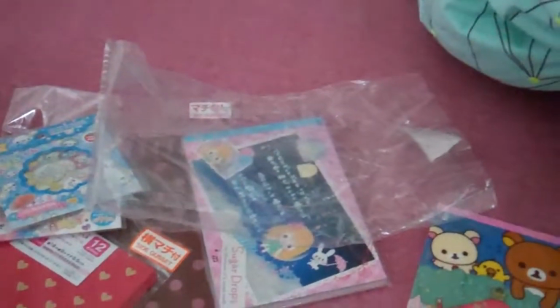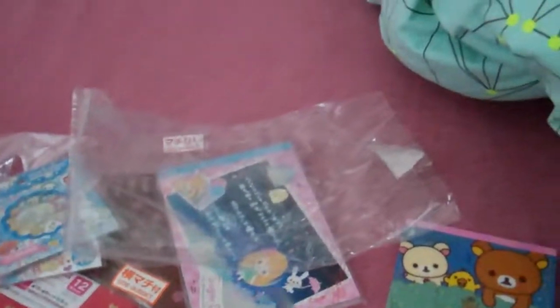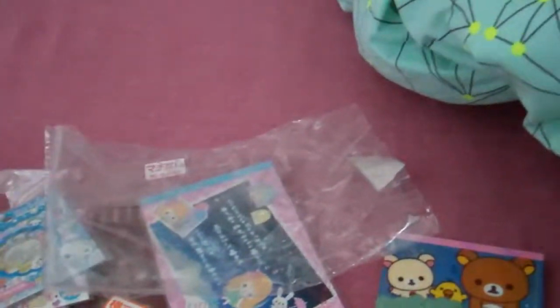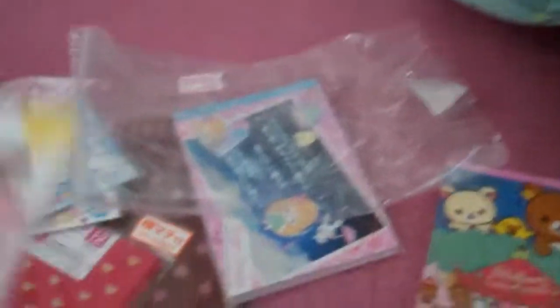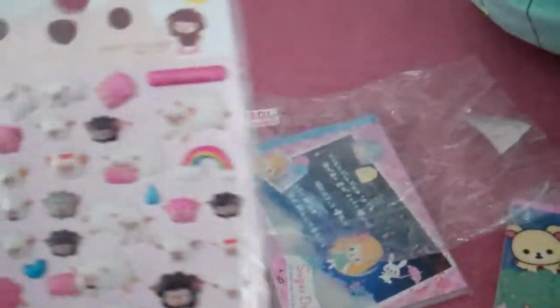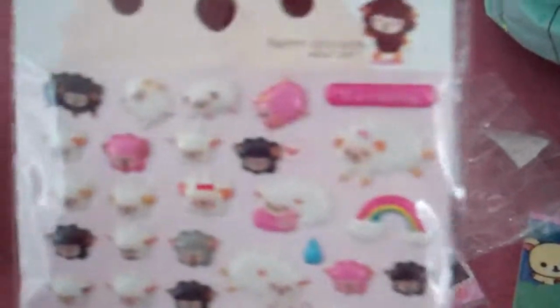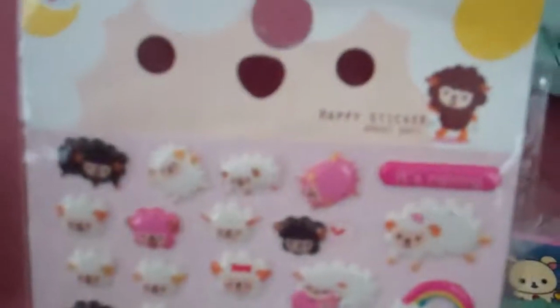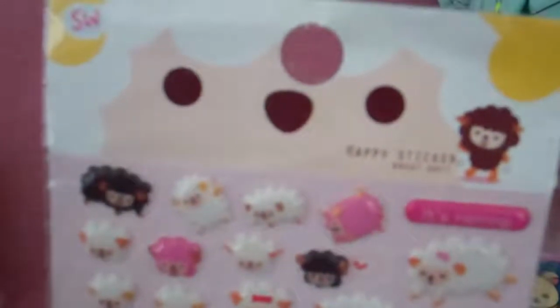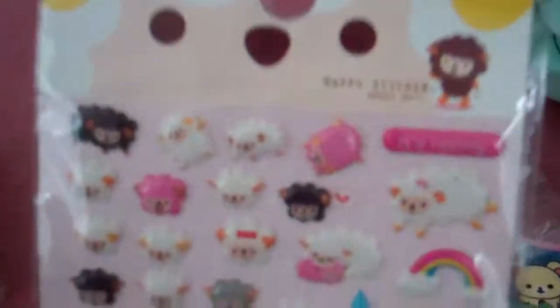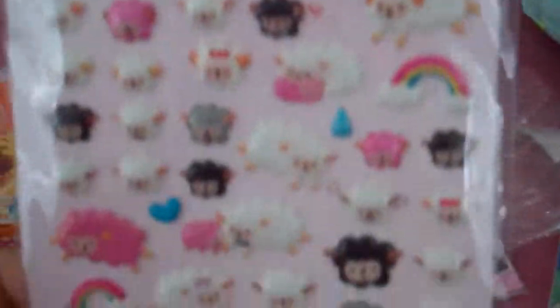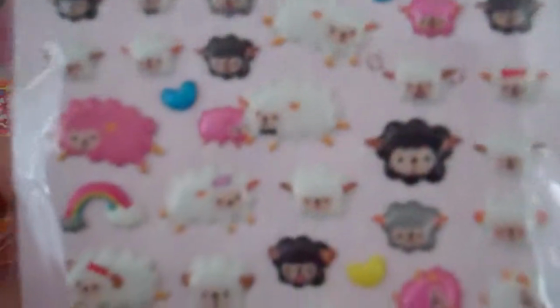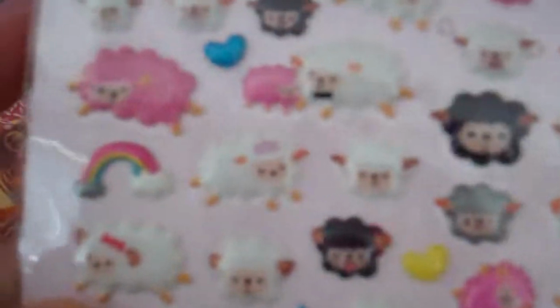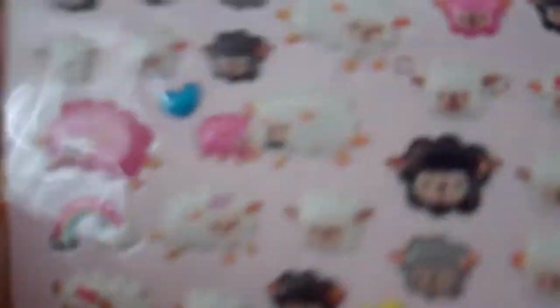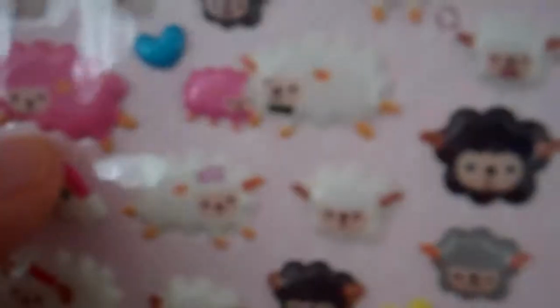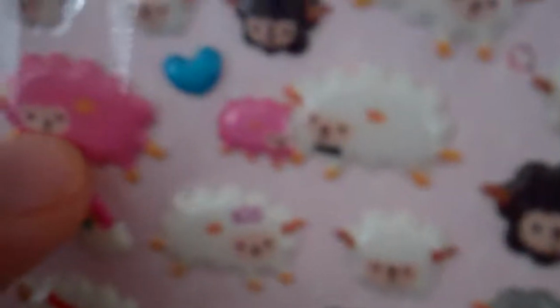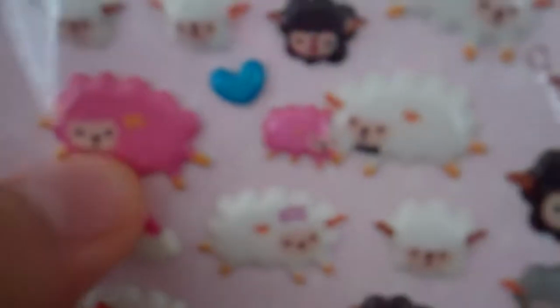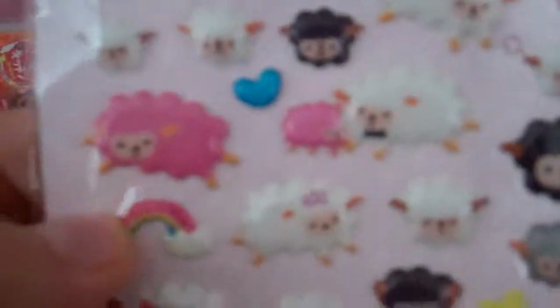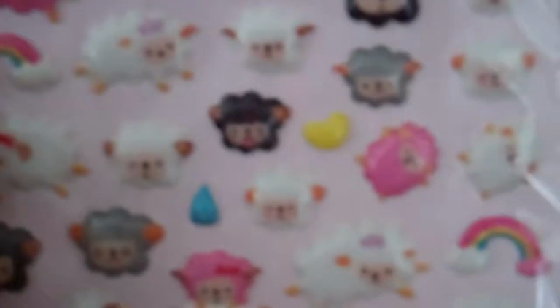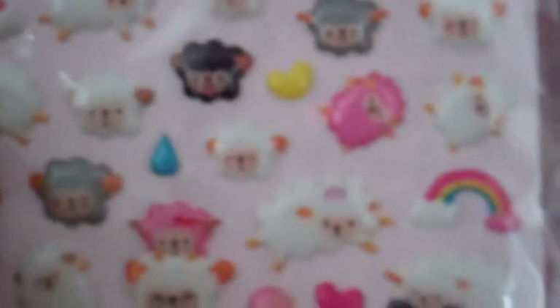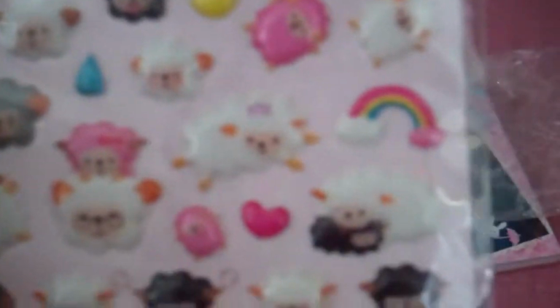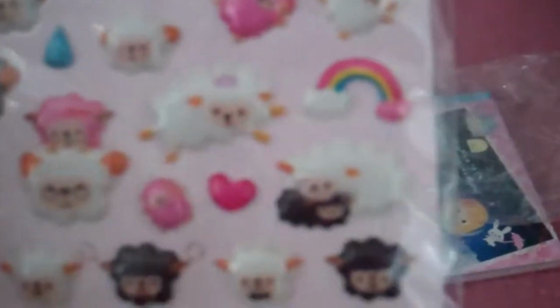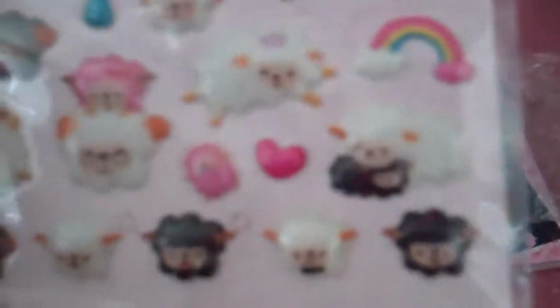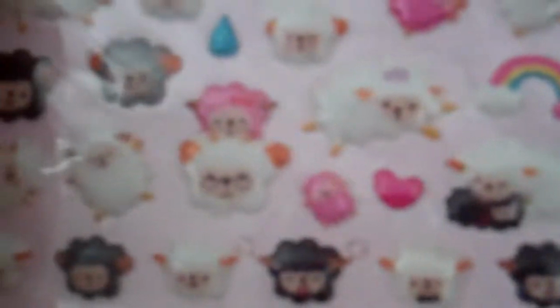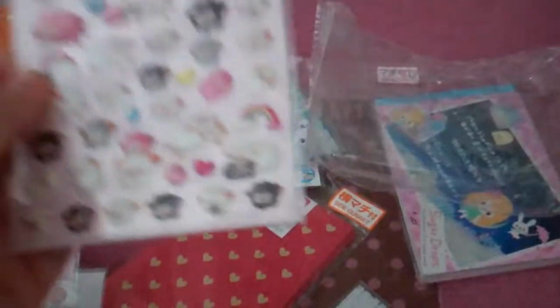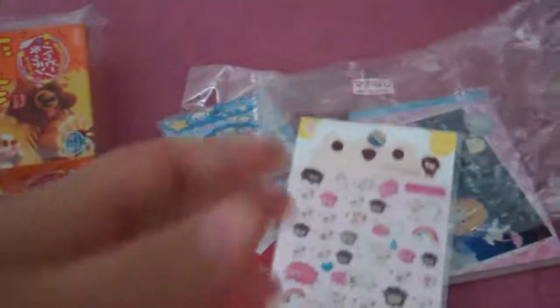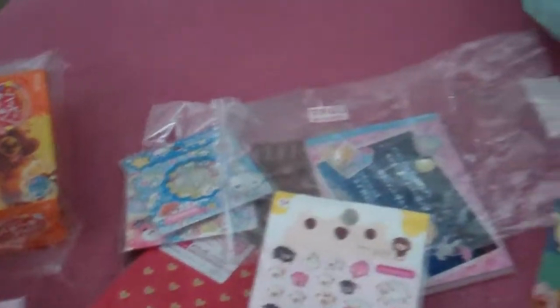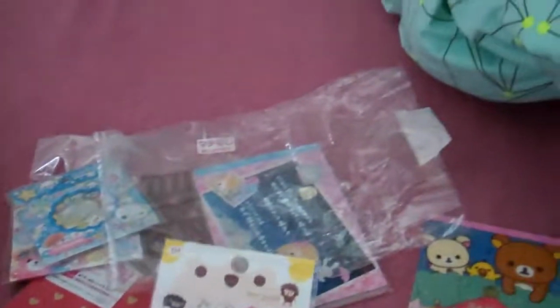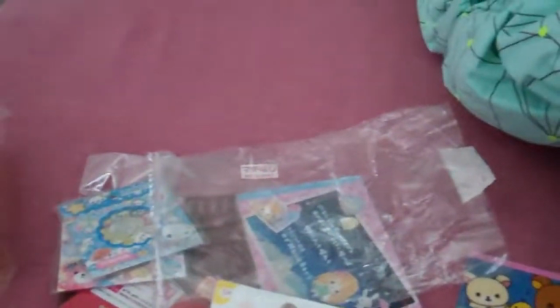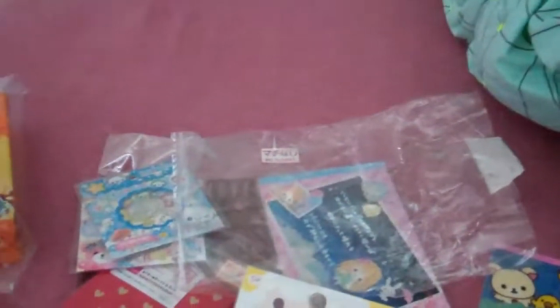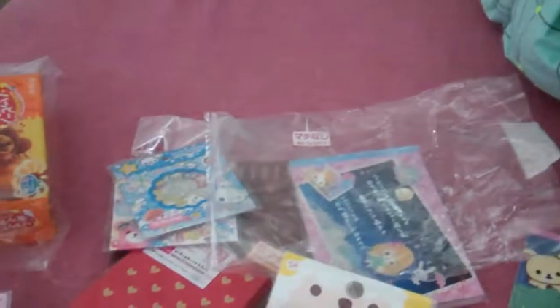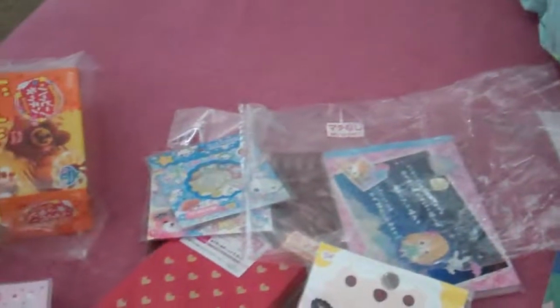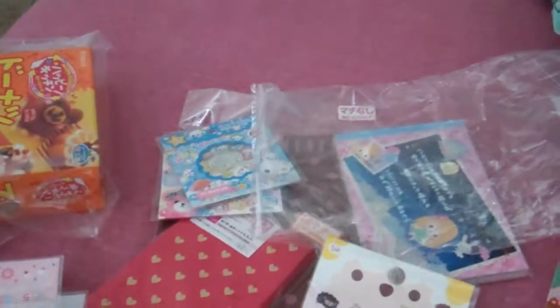Then we traded for these sheep stickers. That one's so cute. The rainbows. And then we traded for those.